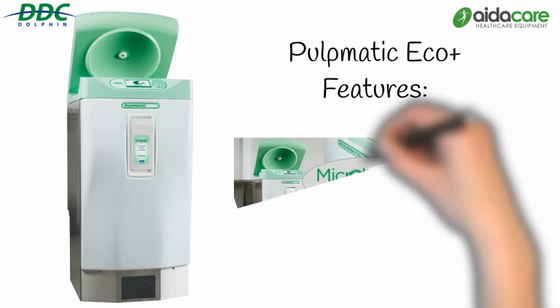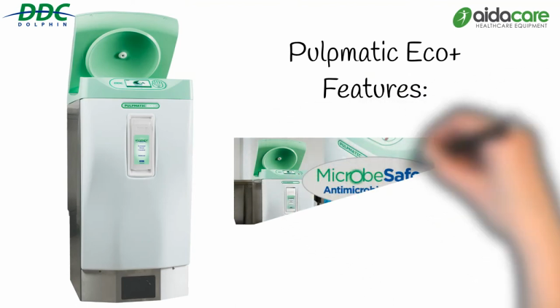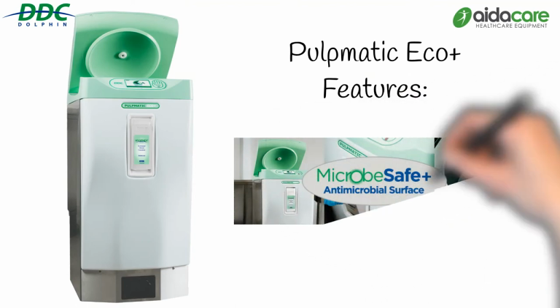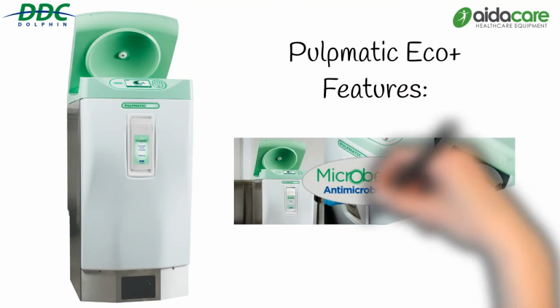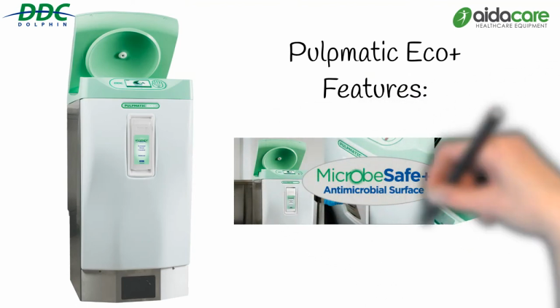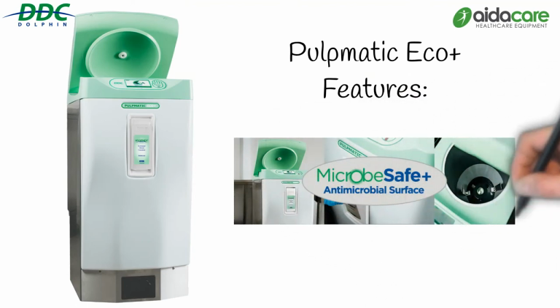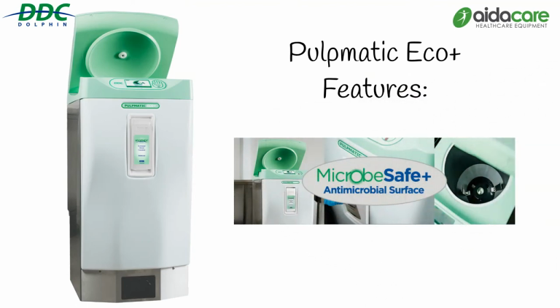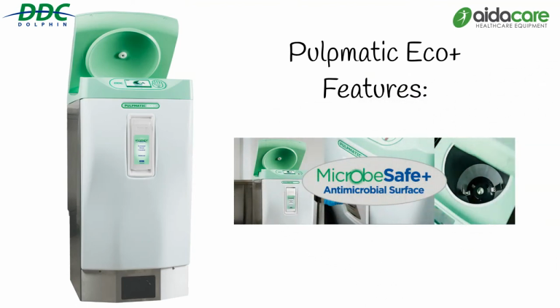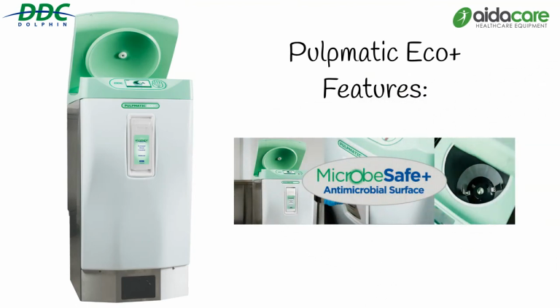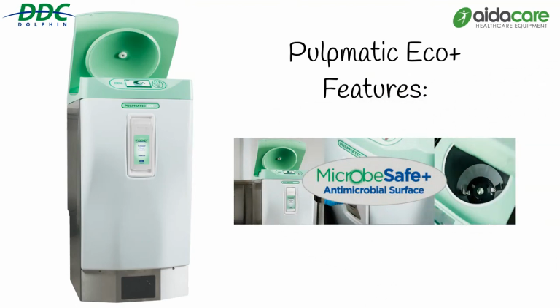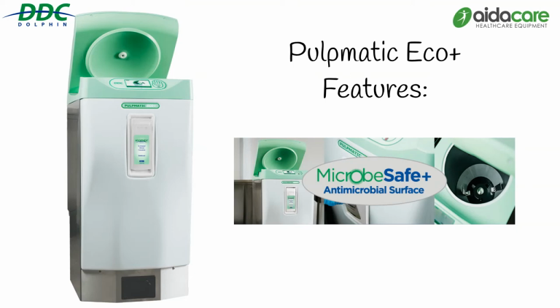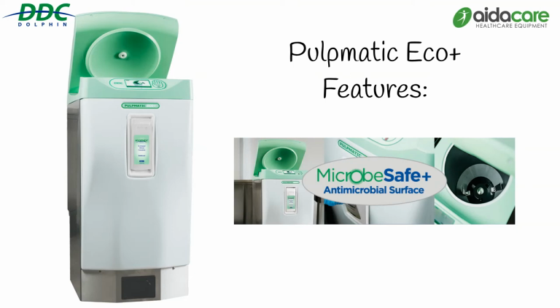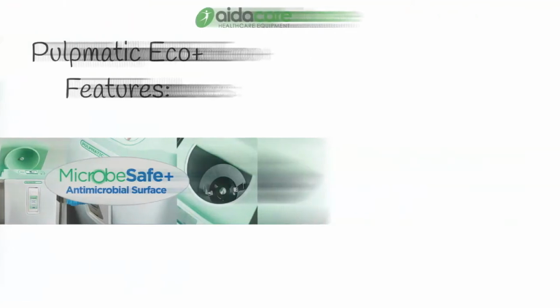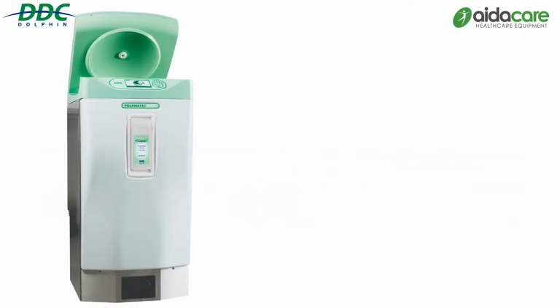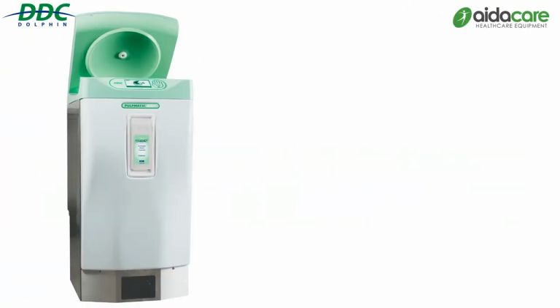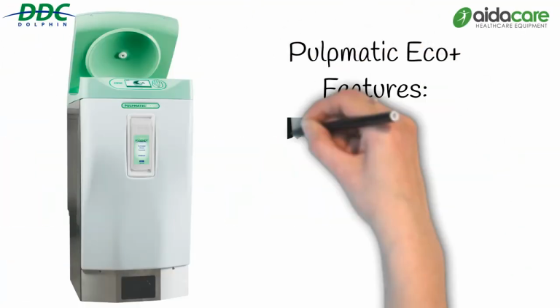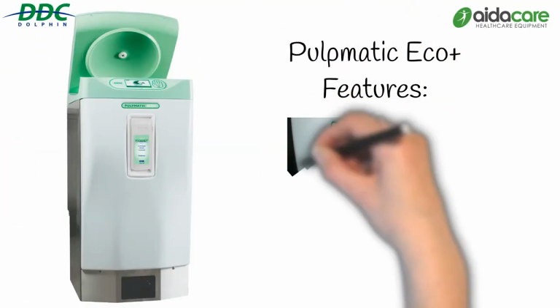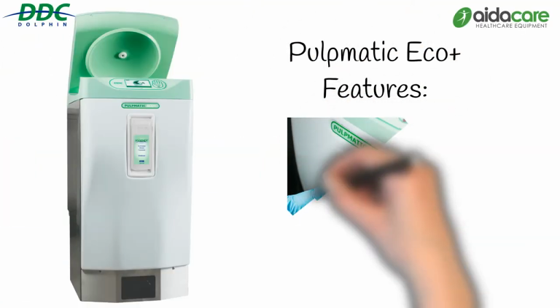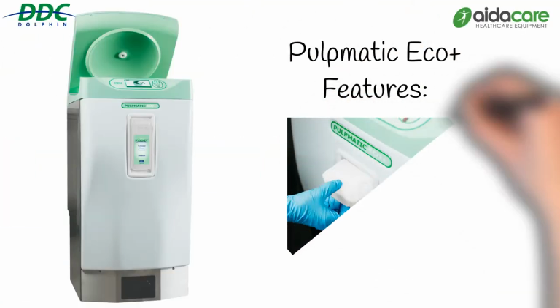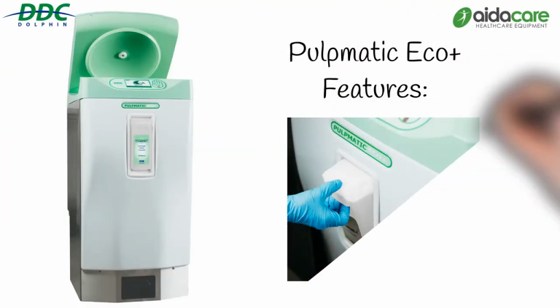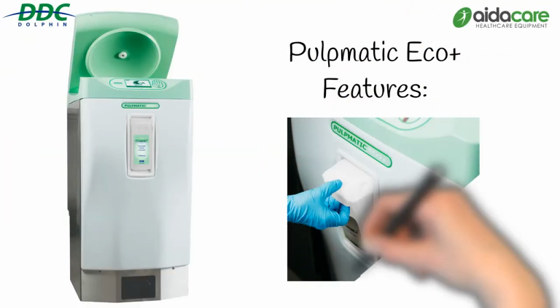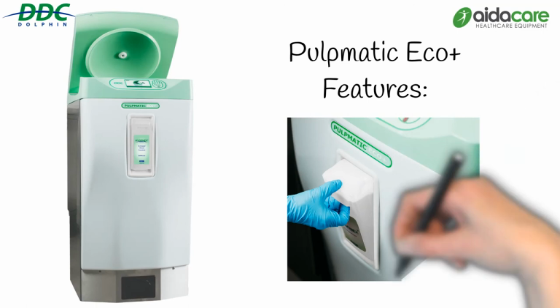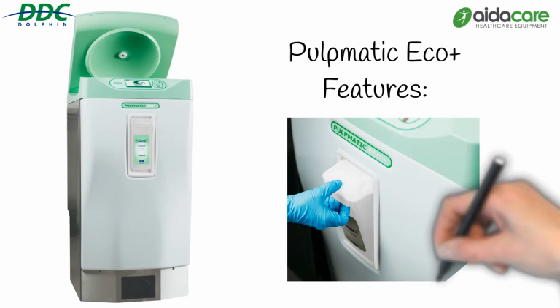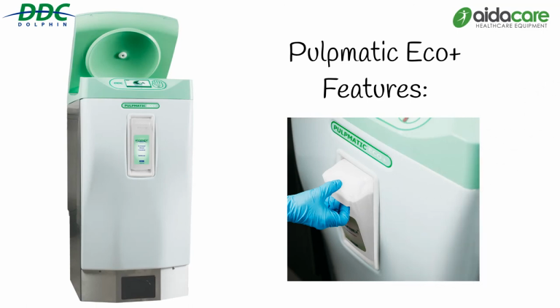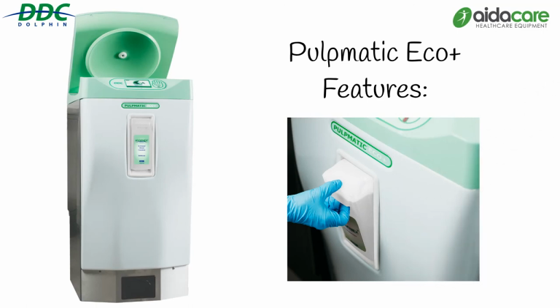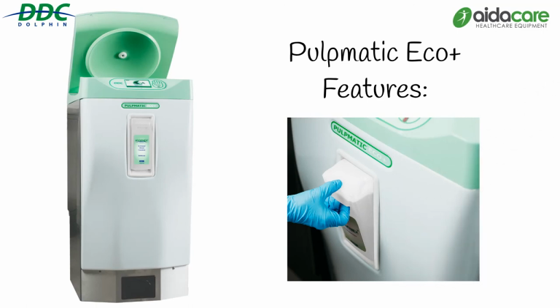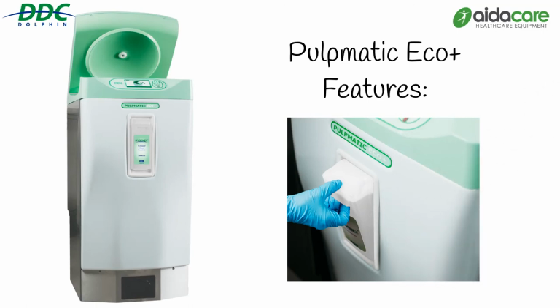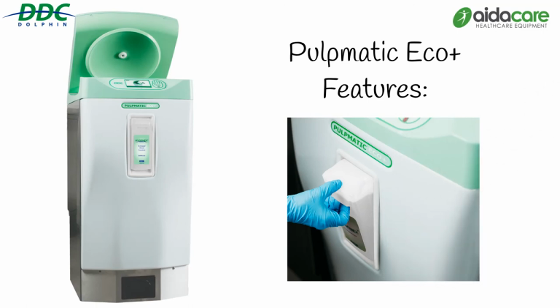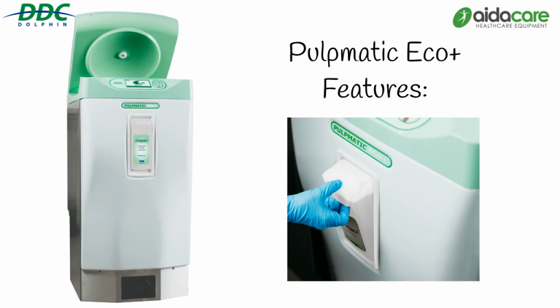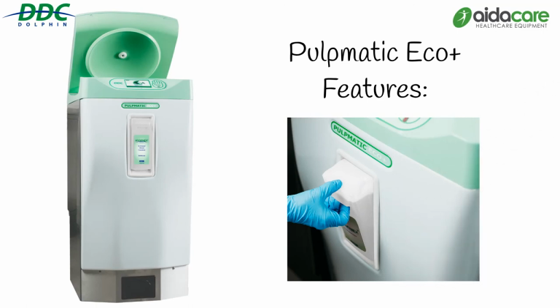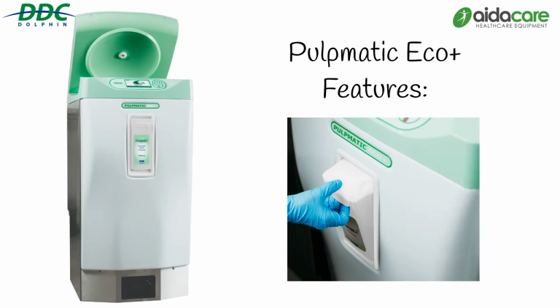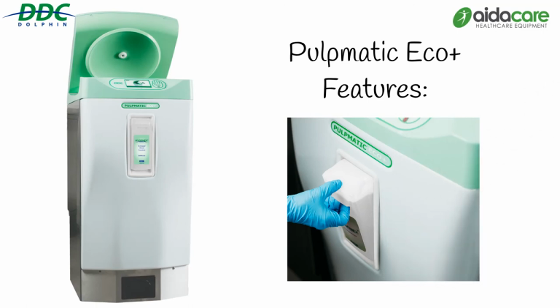Antimicrobial and antifungal technology in the polymer surfaces deters growth of microbes. An easy-to-load, click-and-fit chemical cartridge system provides improved antimicrobial kill rate efficiency.